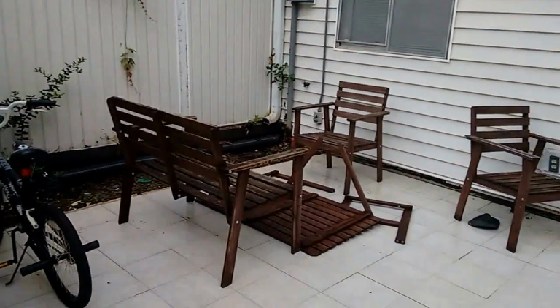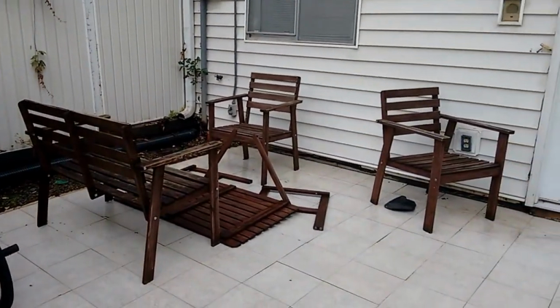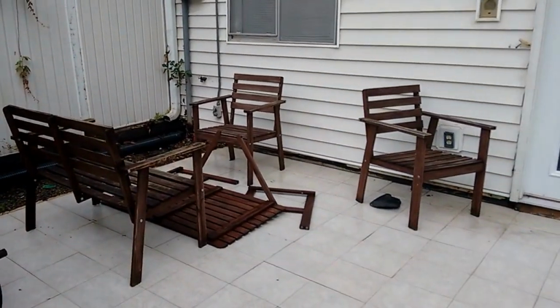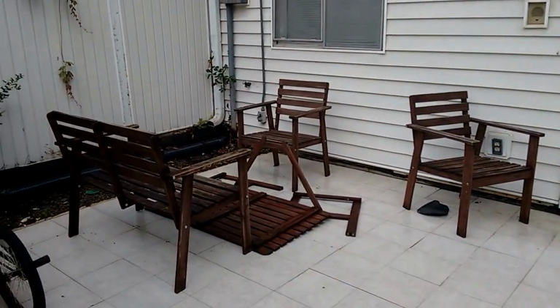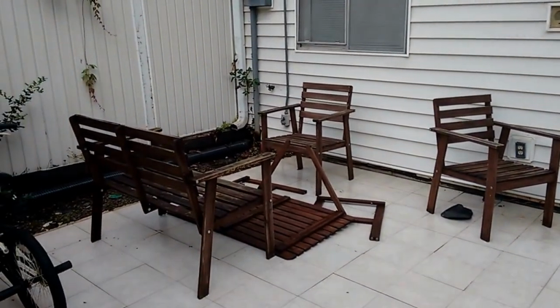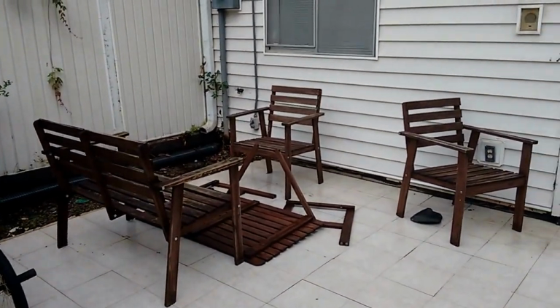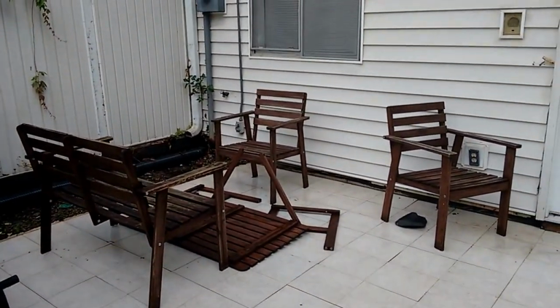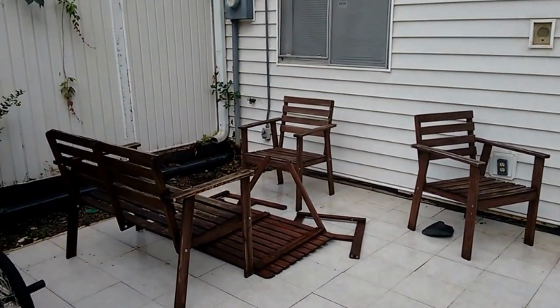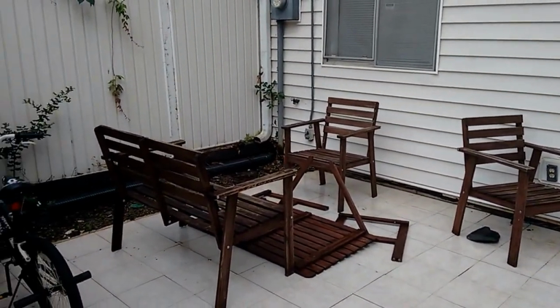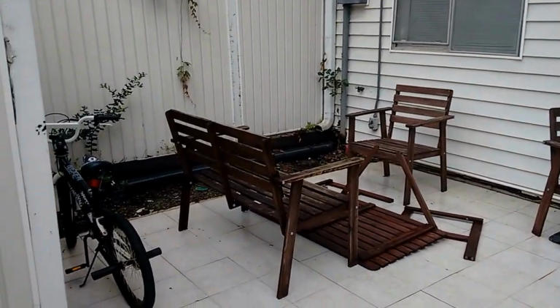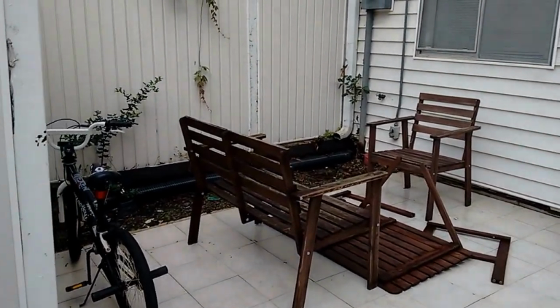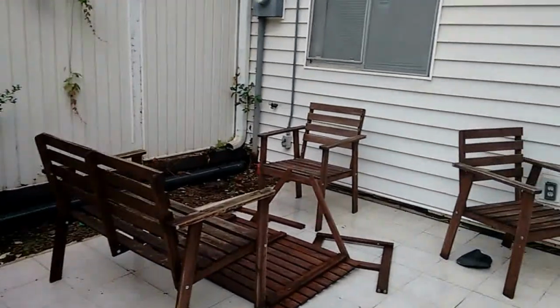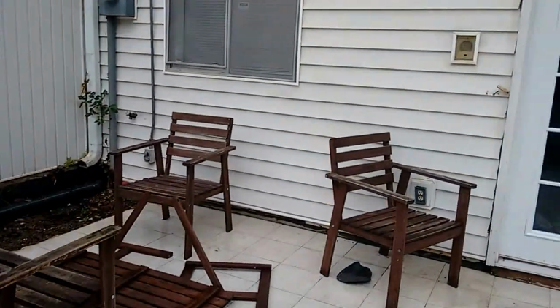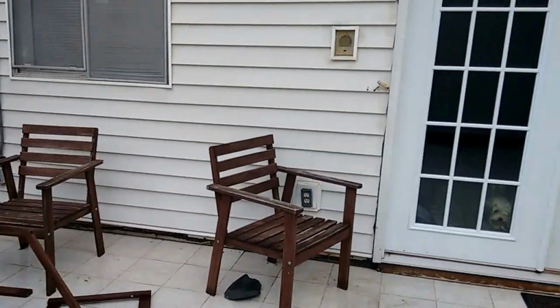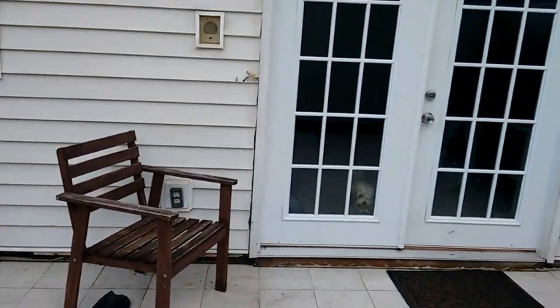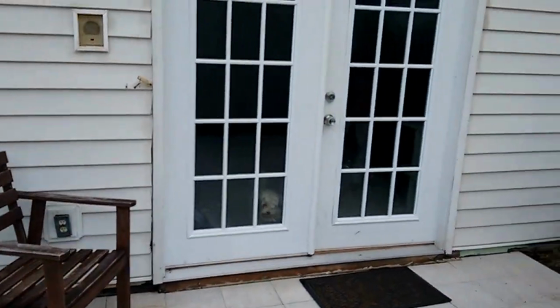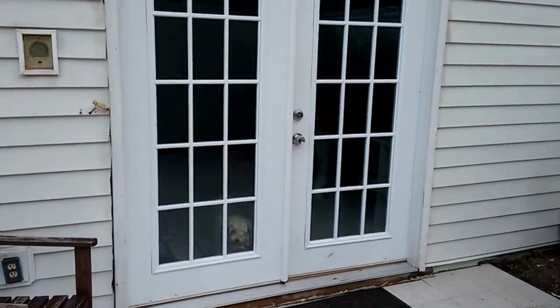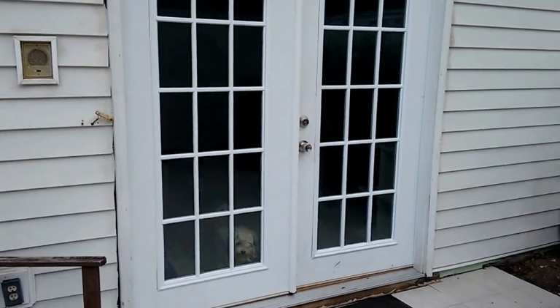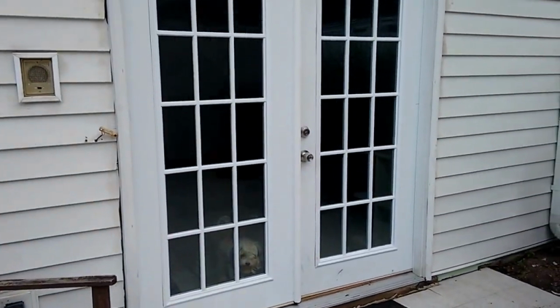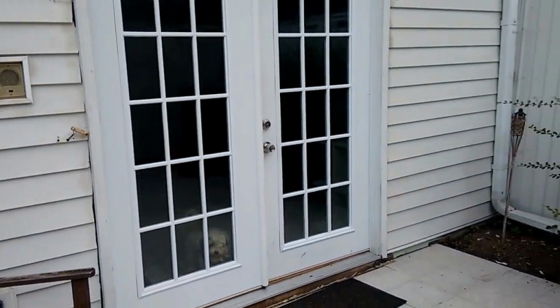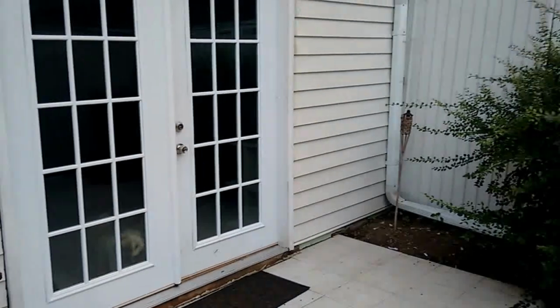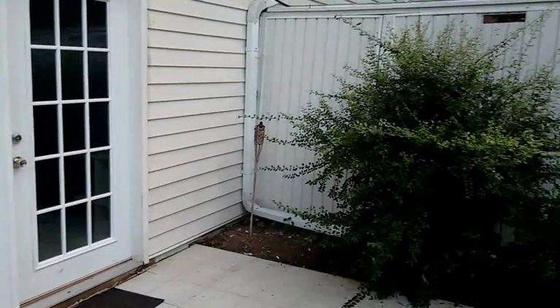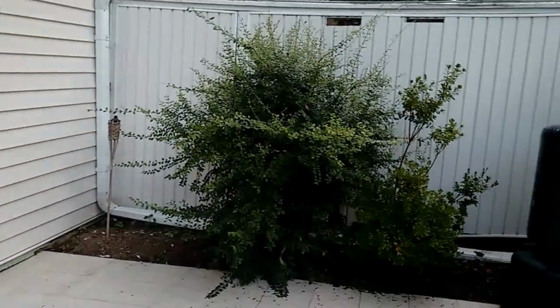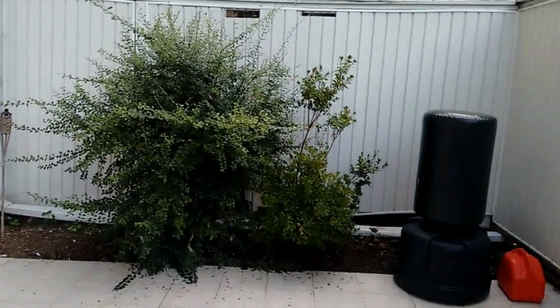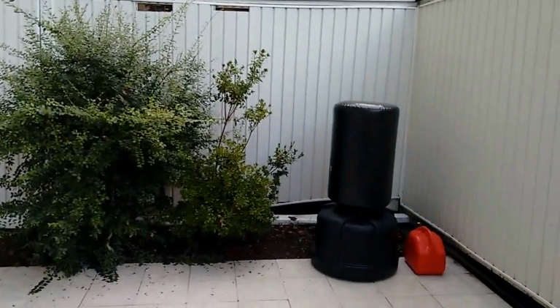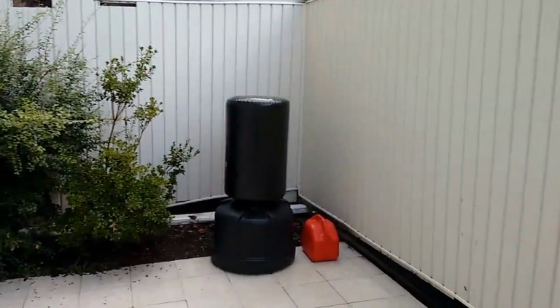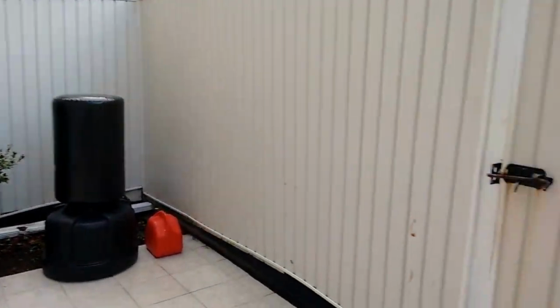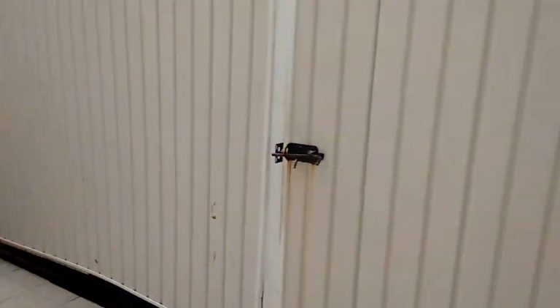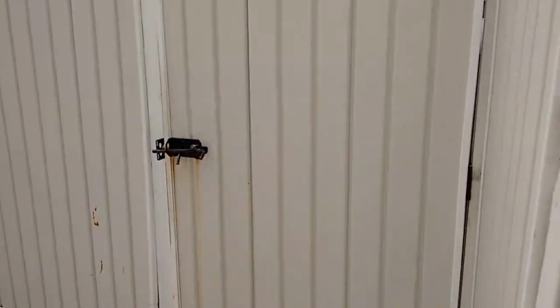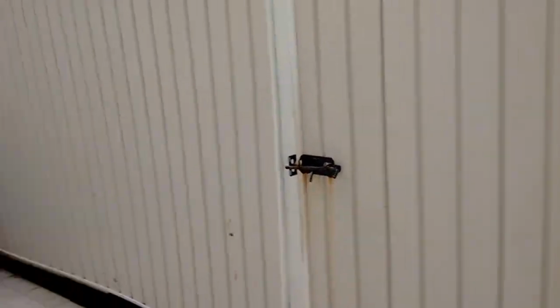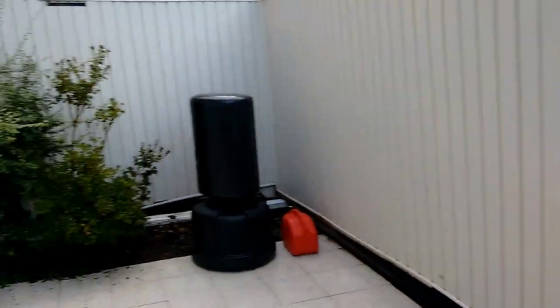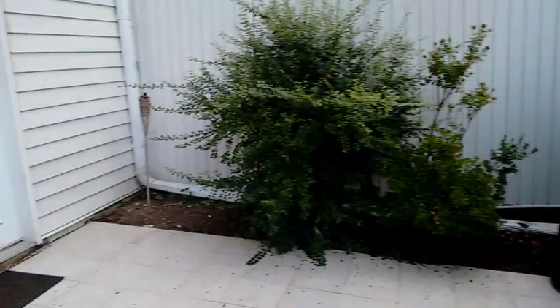There's our old patio furniture that has to be painted. My son's bike. There's the patio door that goes to the downstairs.